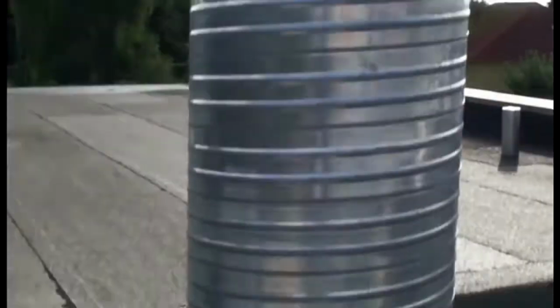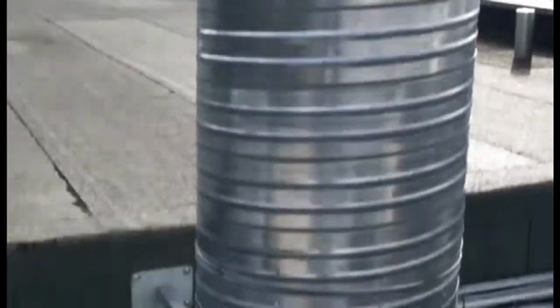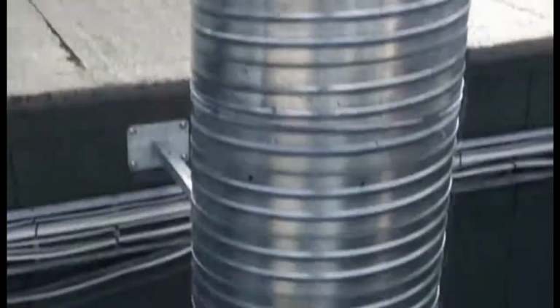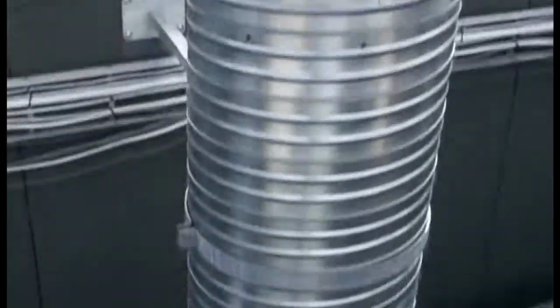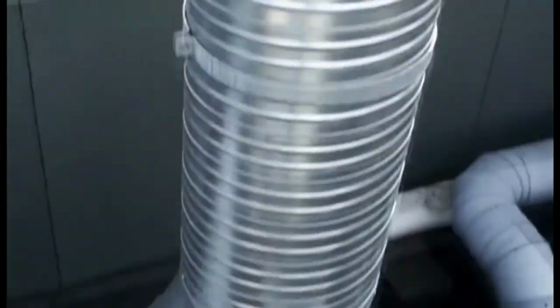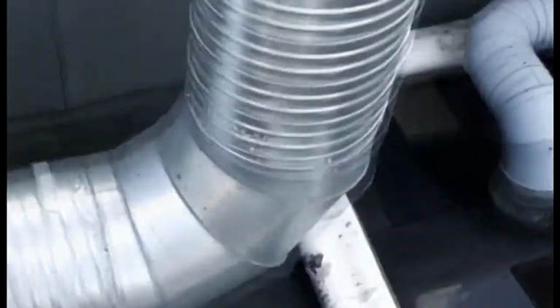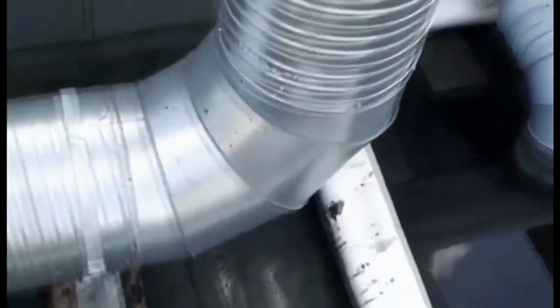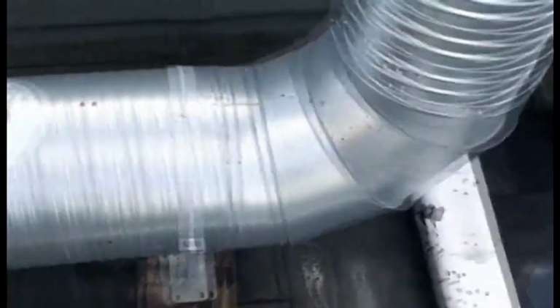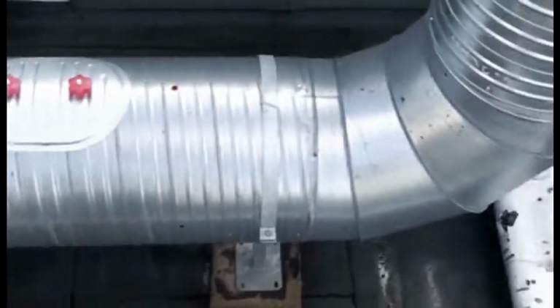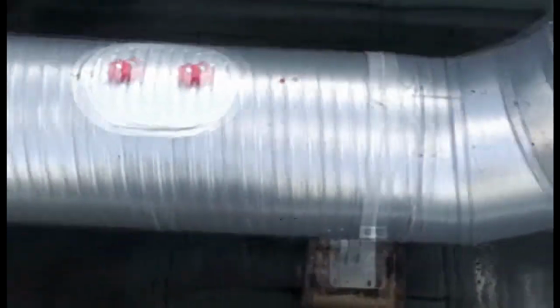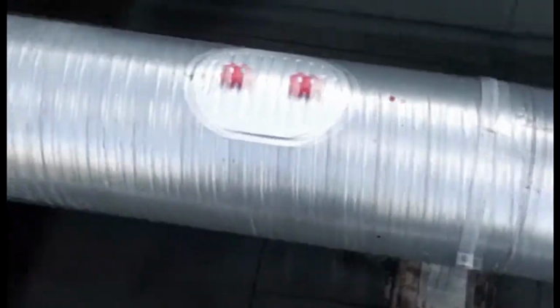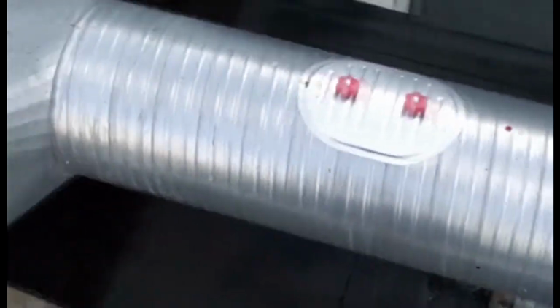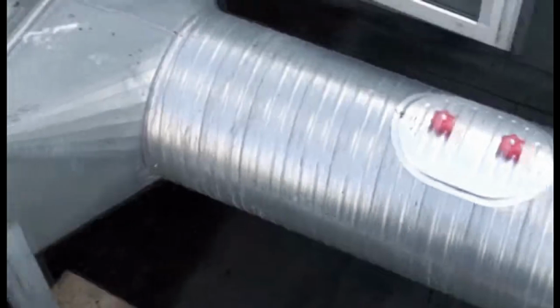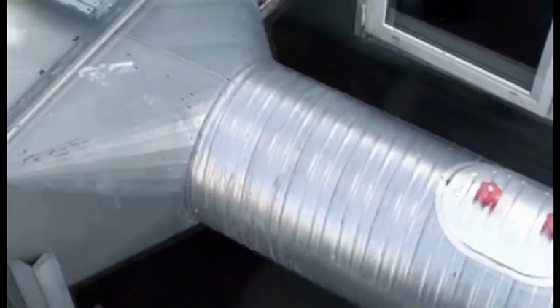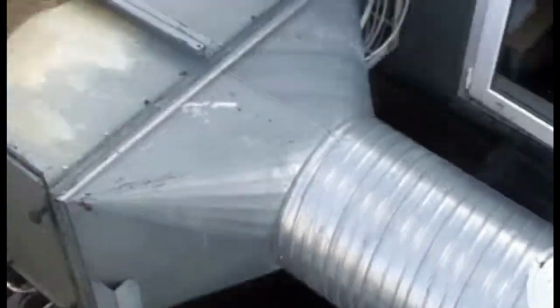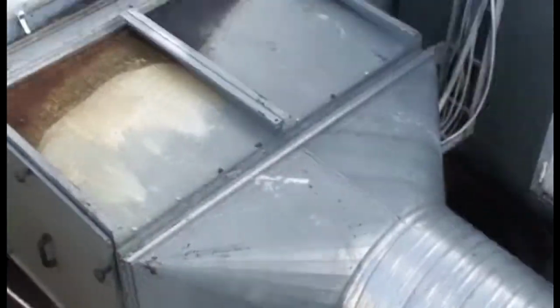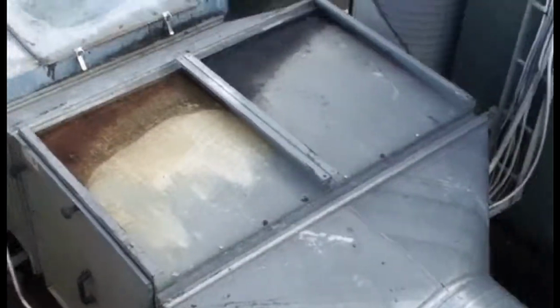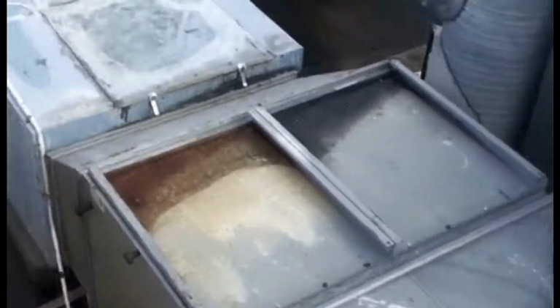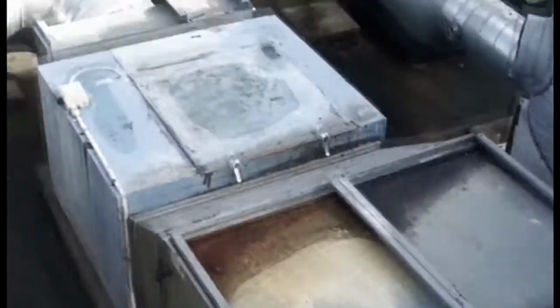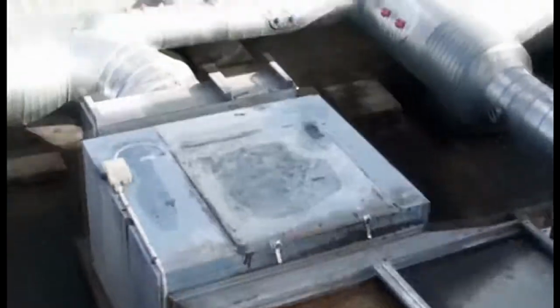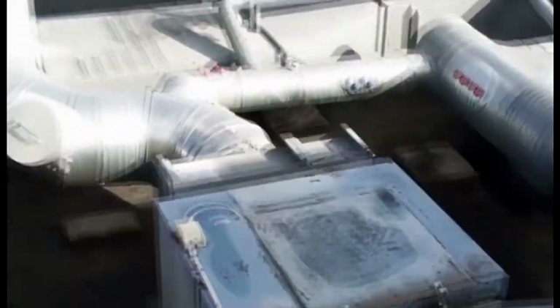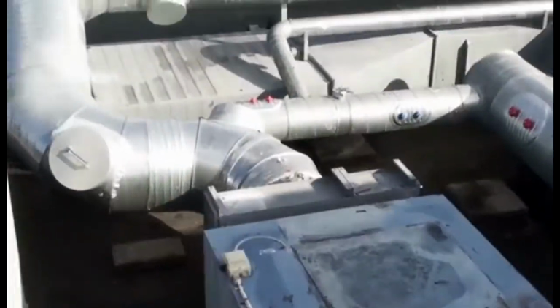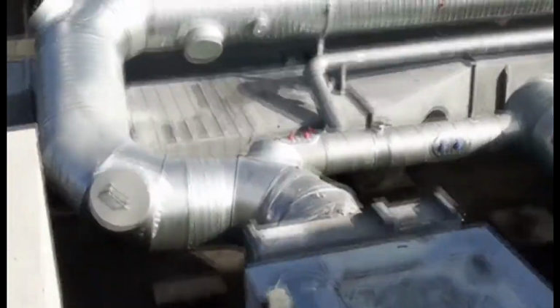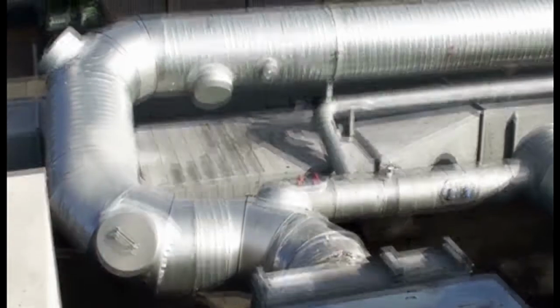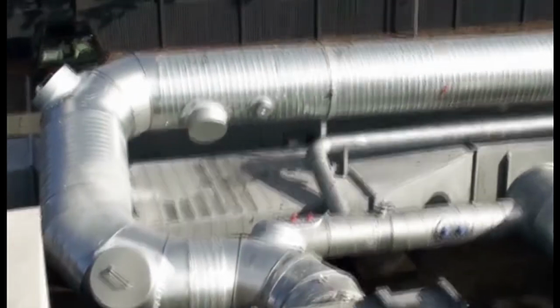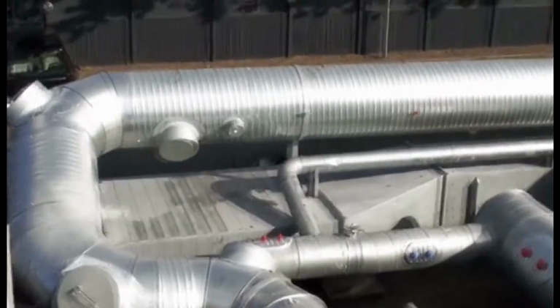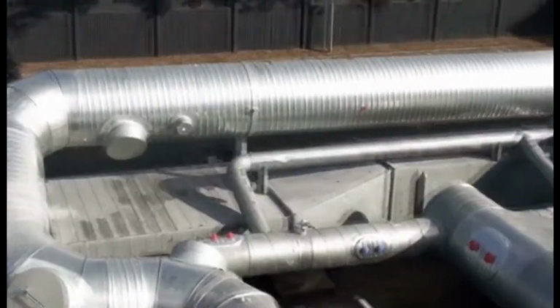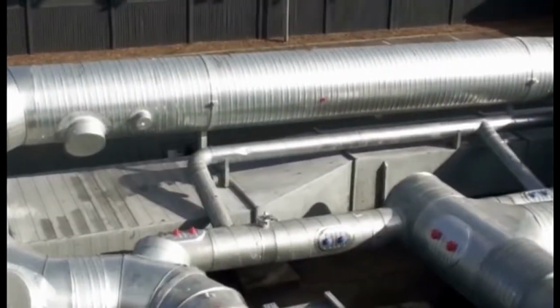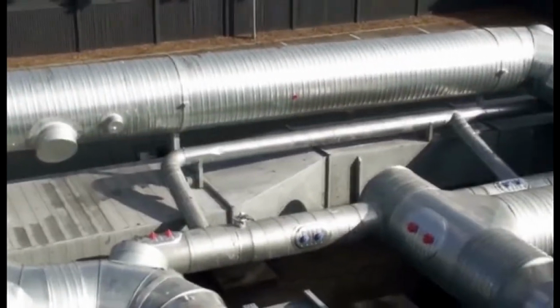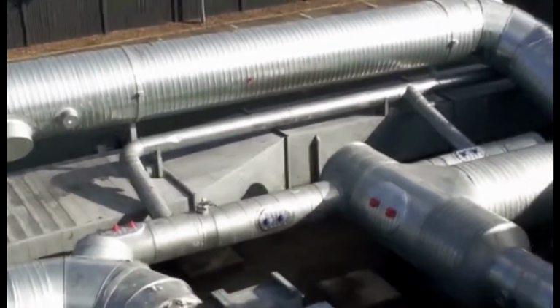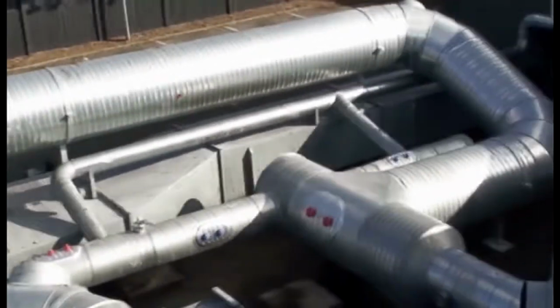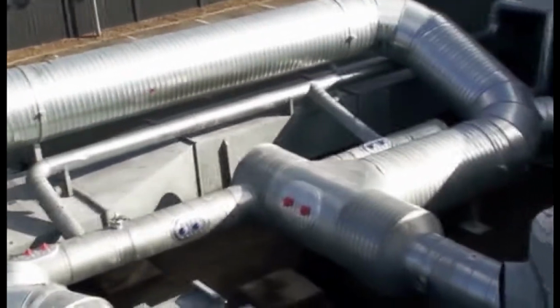Thanks to the KPC system, the air from the canopy is so well purified that heat exchangers can be used without getting clogged by grease. Heat exchange may be very profitable, and in many countries it is even required by law when the amount of exhaust air exceeds a certain limit.